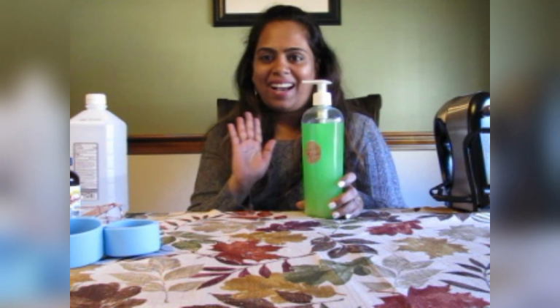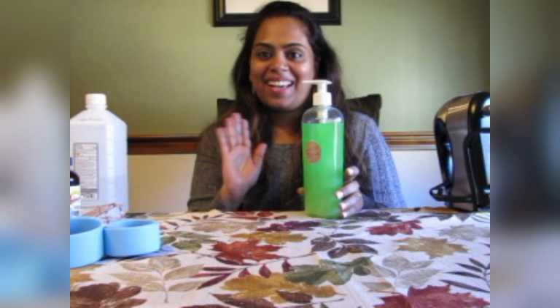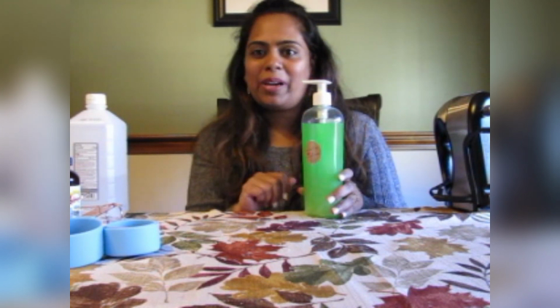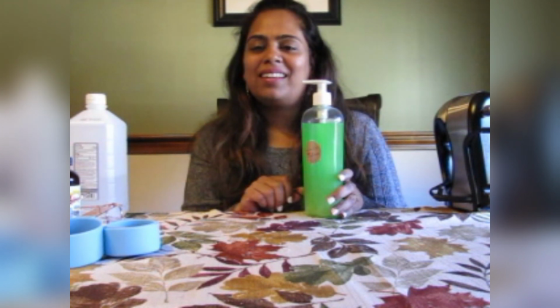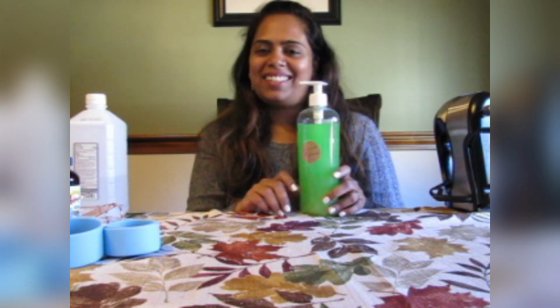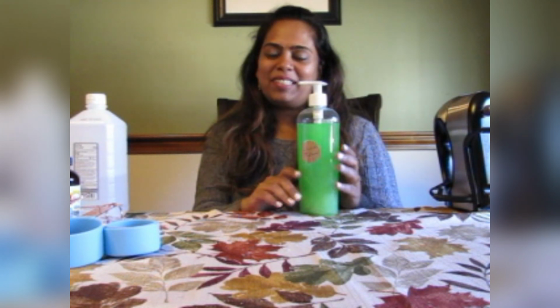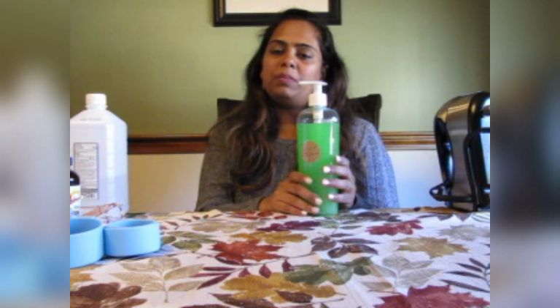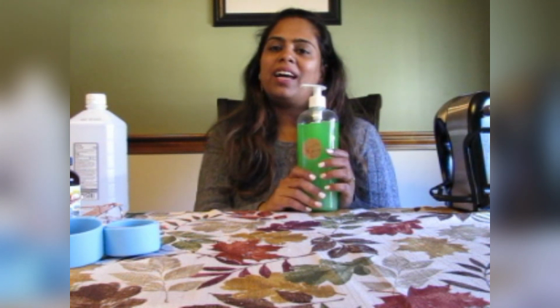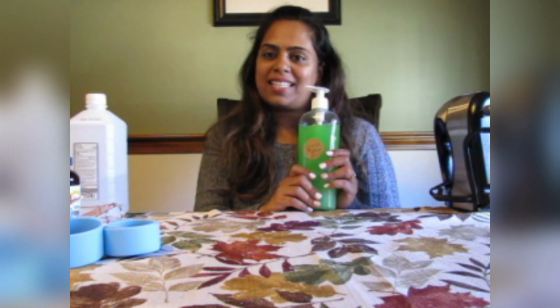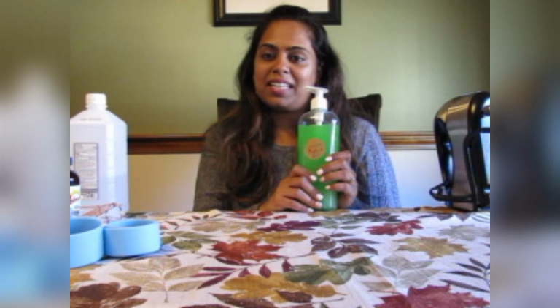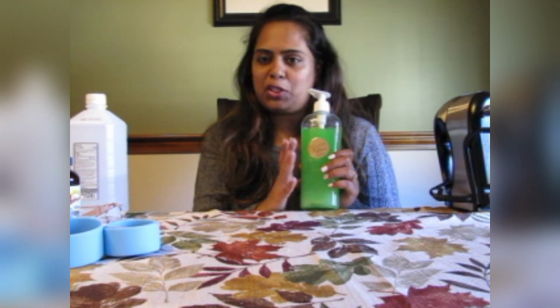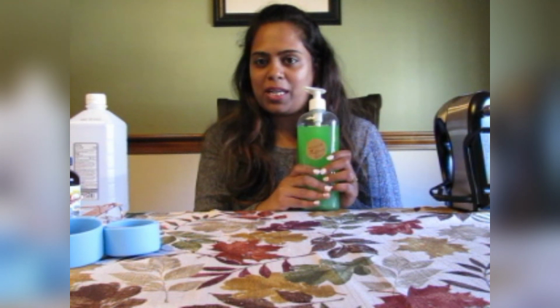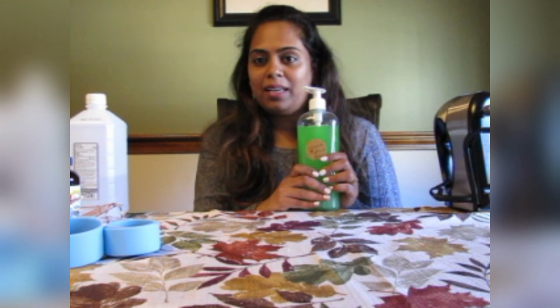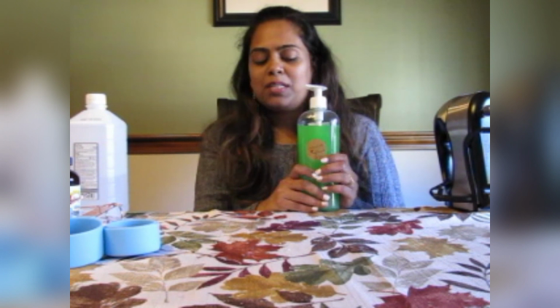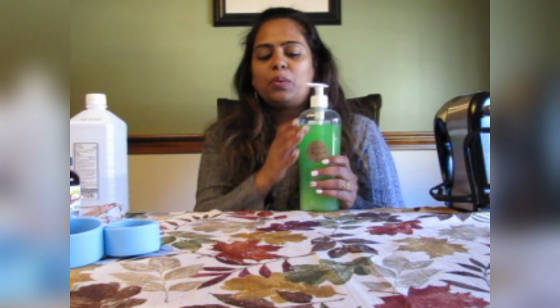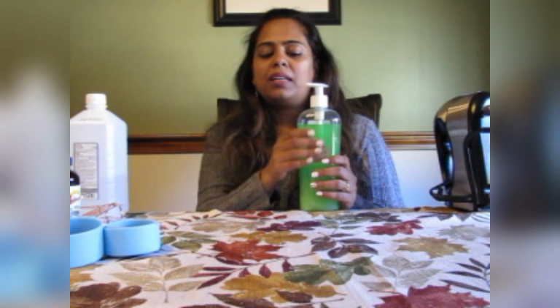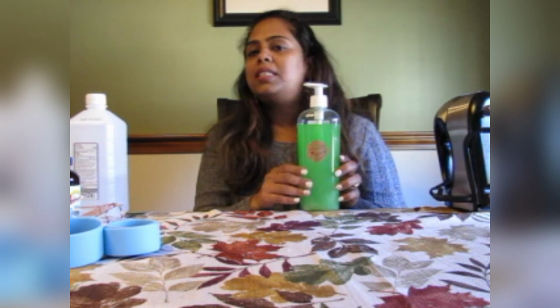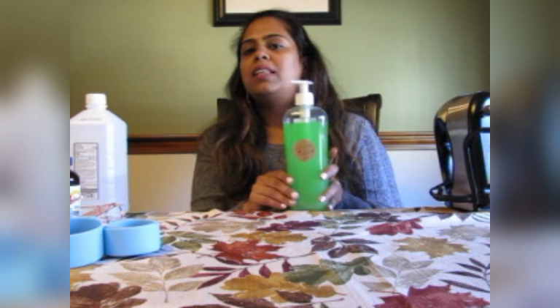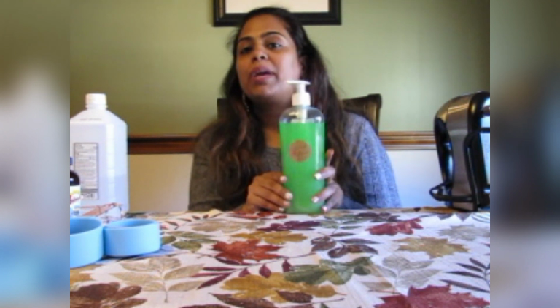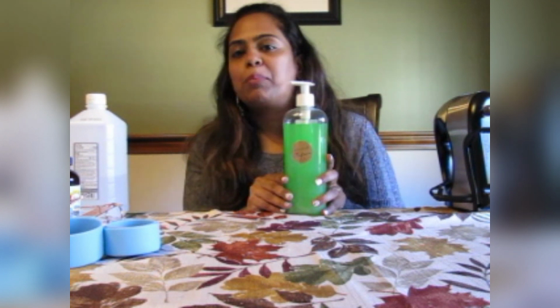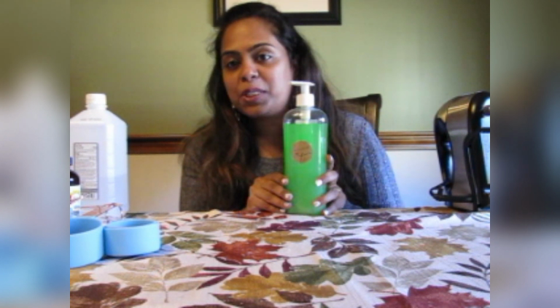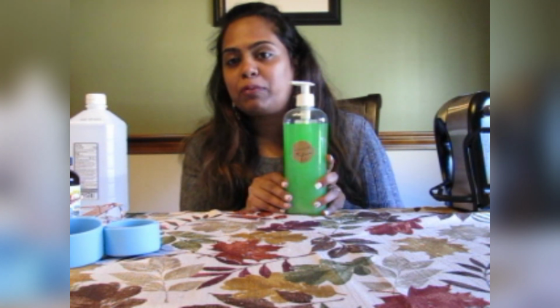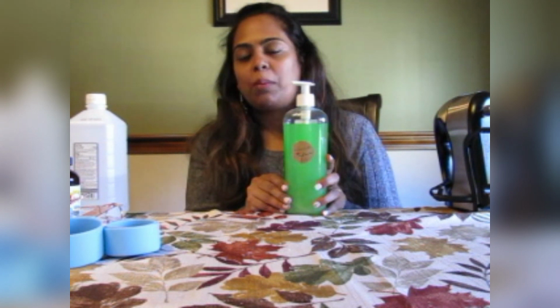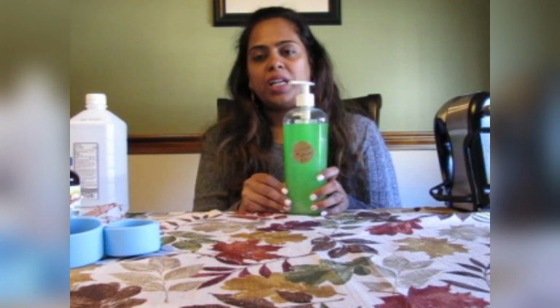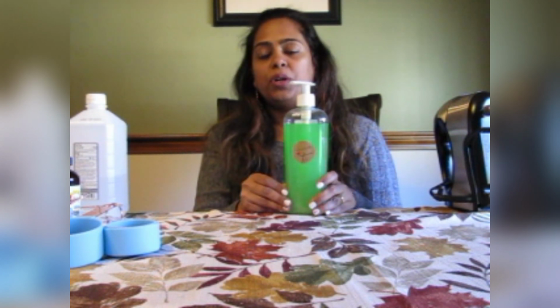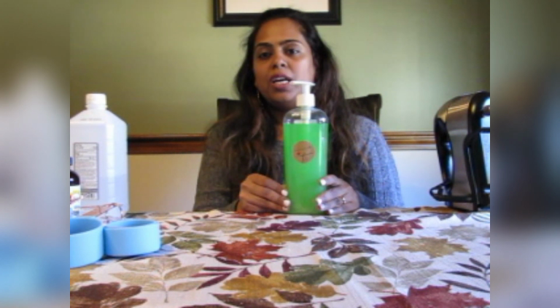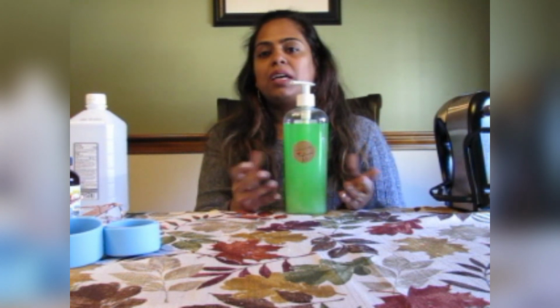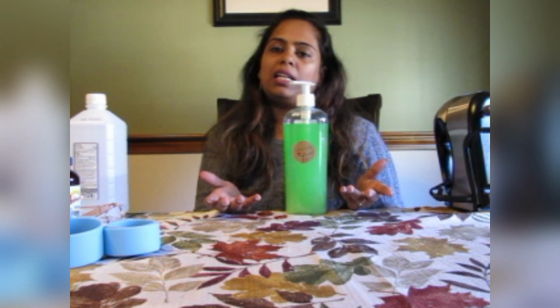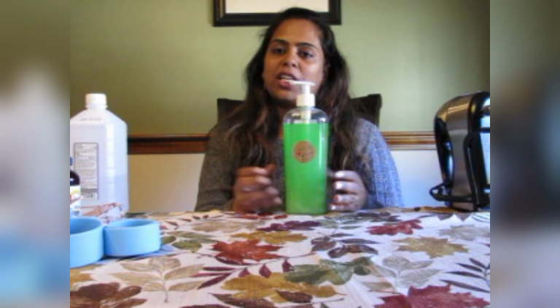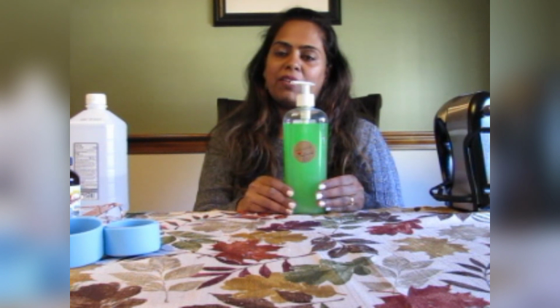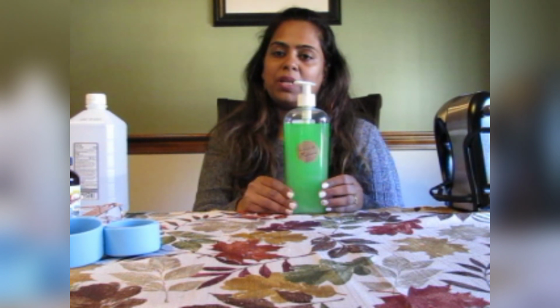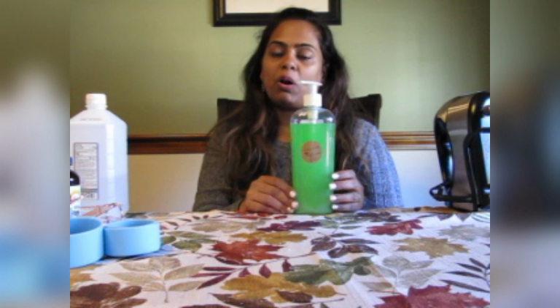Hi, I'm Remia. We'll be doing a hand sanitizer gel today. This is a gel that I made a couple of days back which came out really good, so I thought I'll just share my recipe with you all.